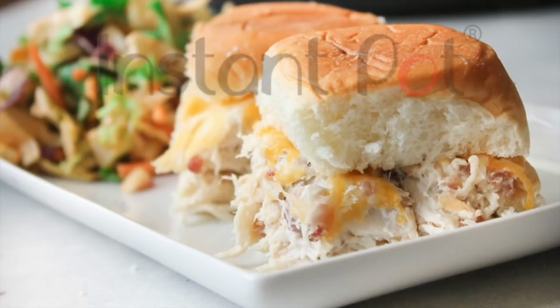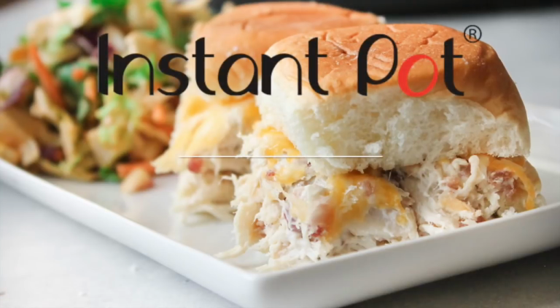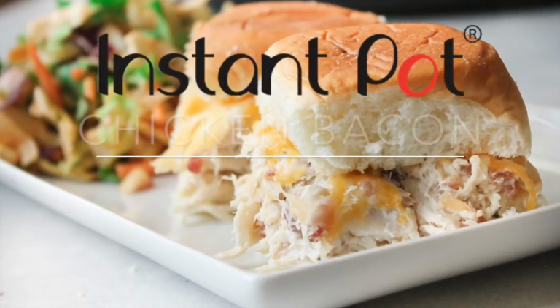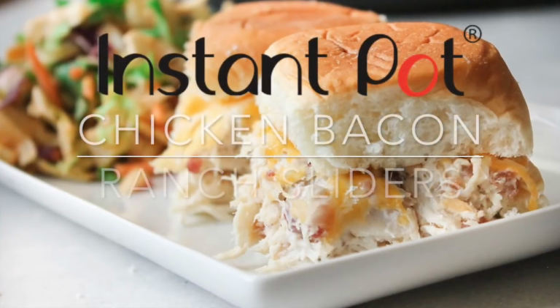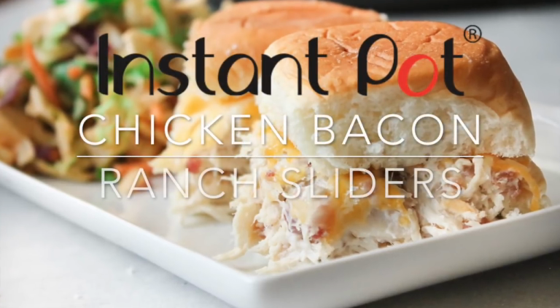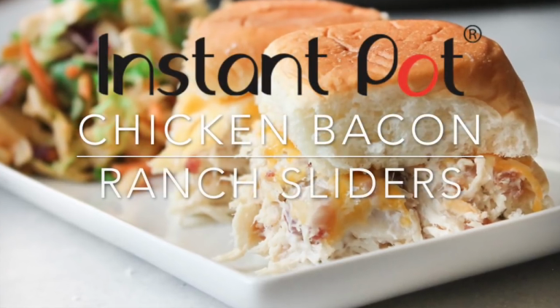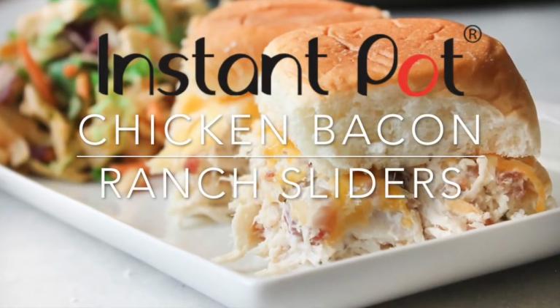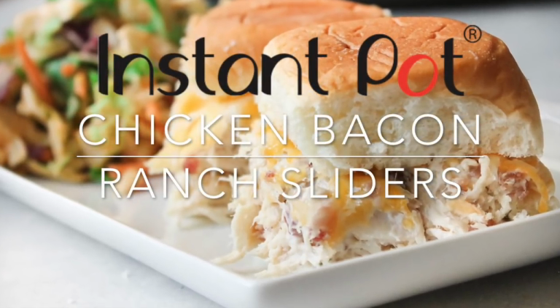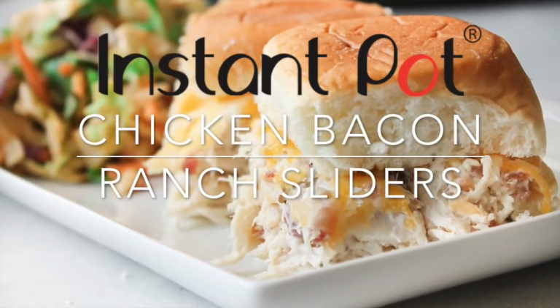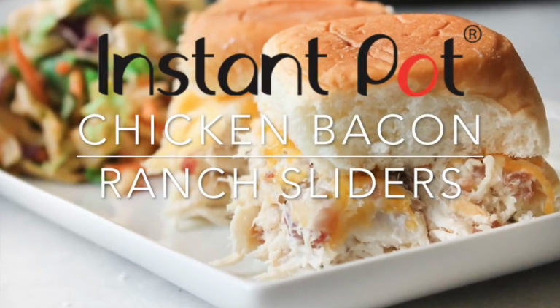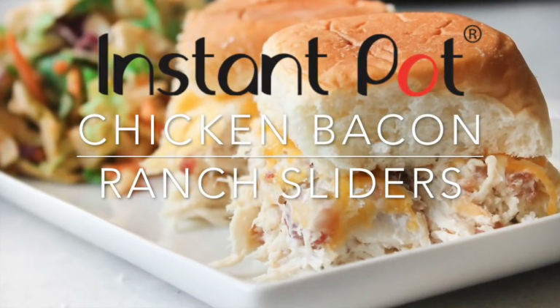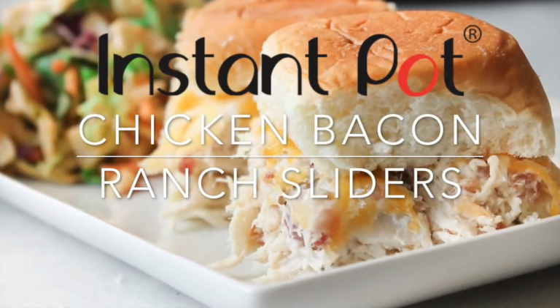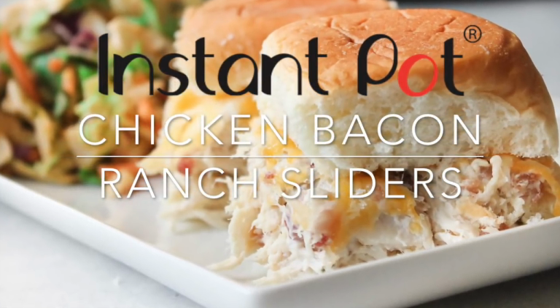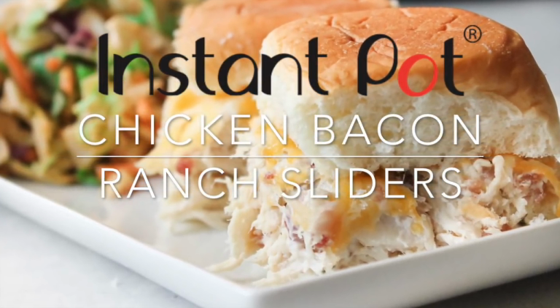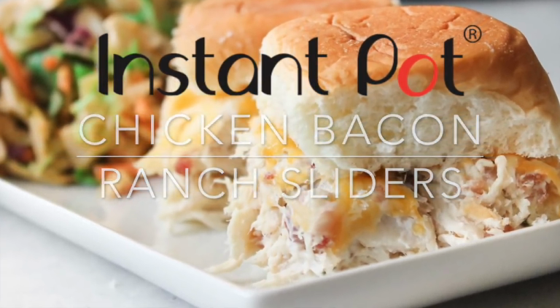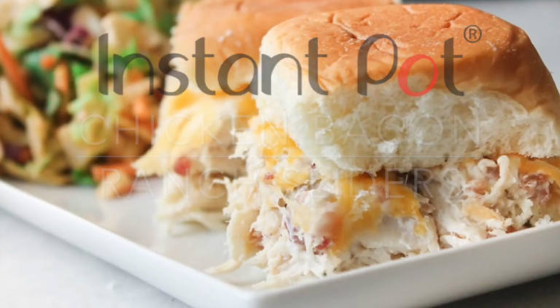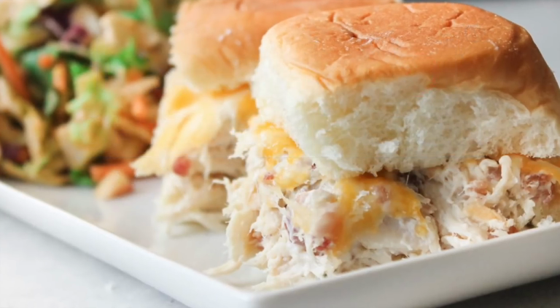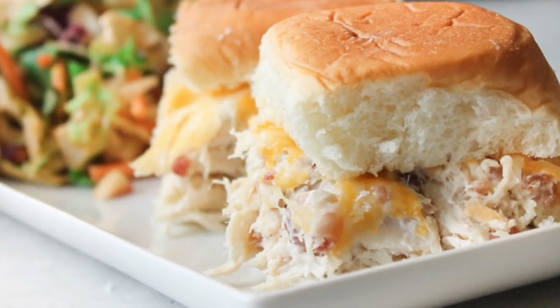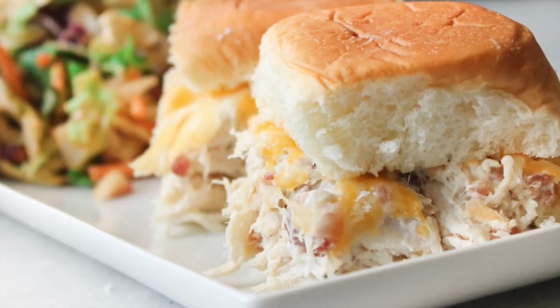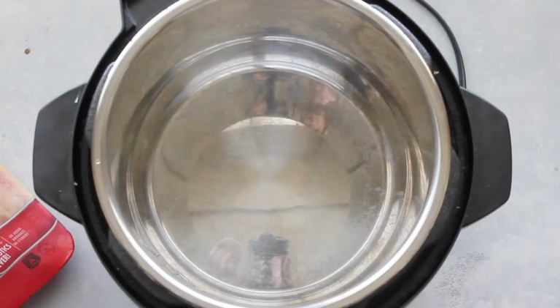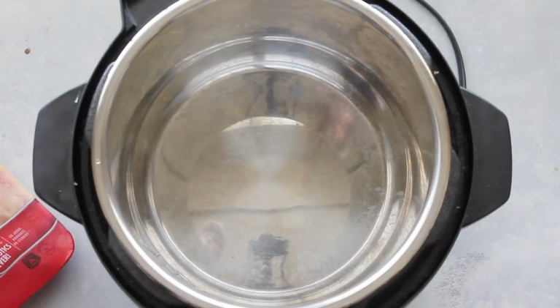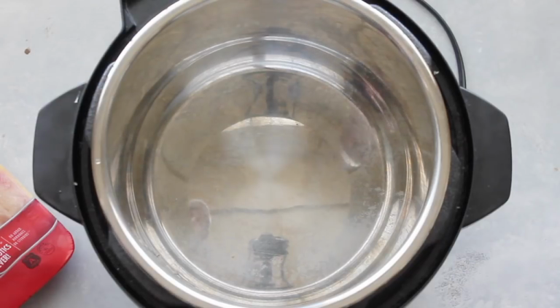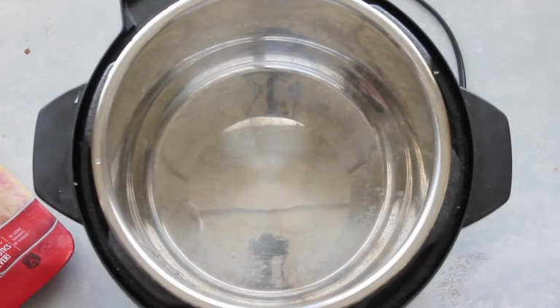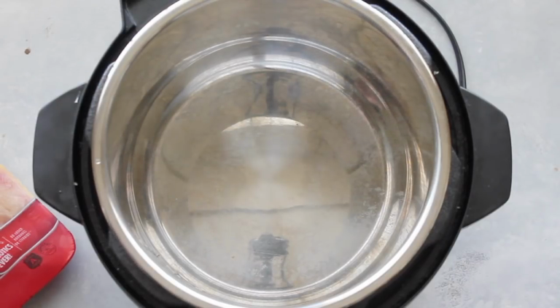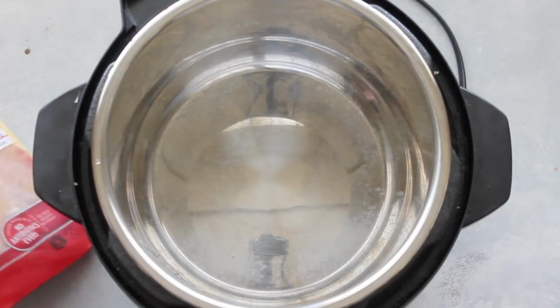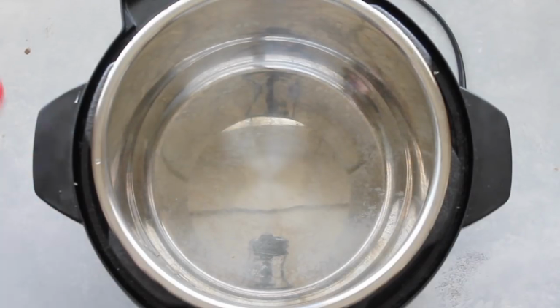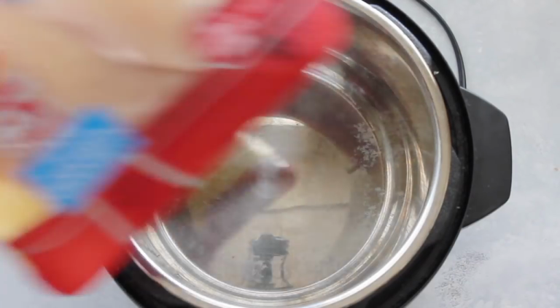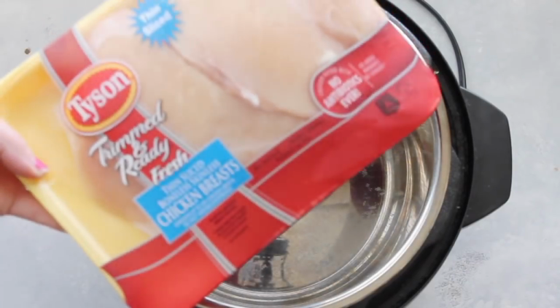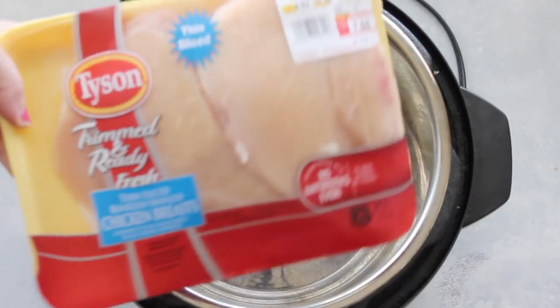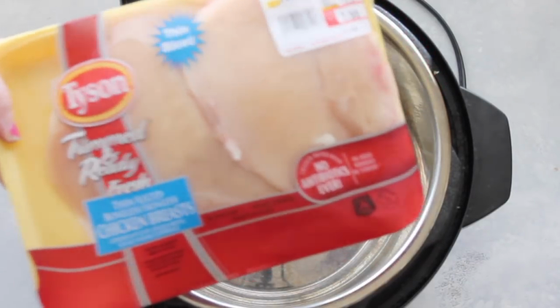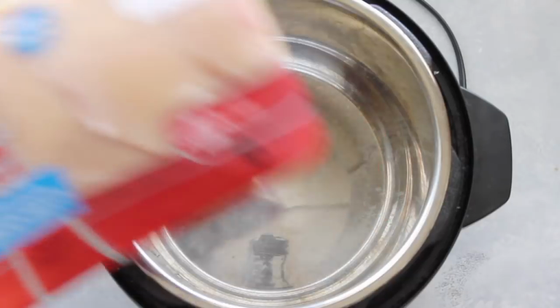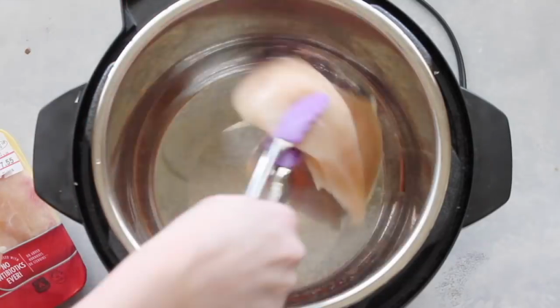If you don't have an Instant Pot, don't worry — you can still make it in the slow cooker. I'll put the recipe link down below in the description. You're going to start by putting three chicken breasts inside your Instant Pot.